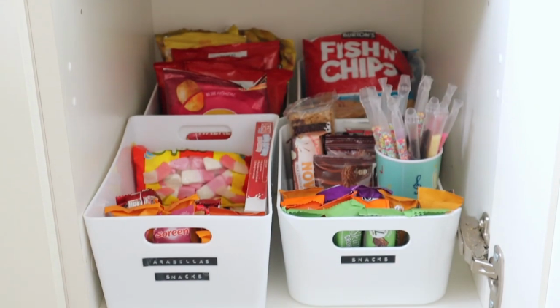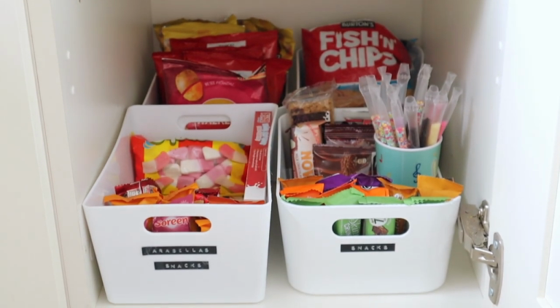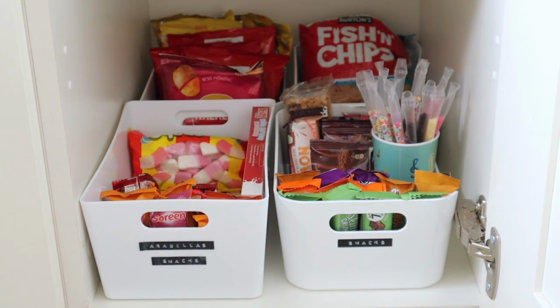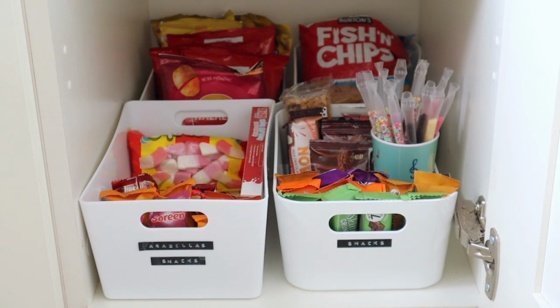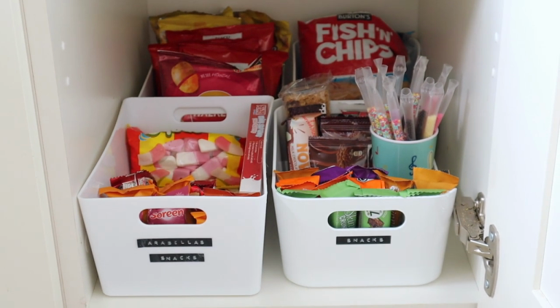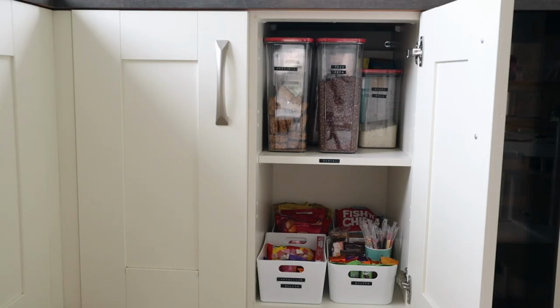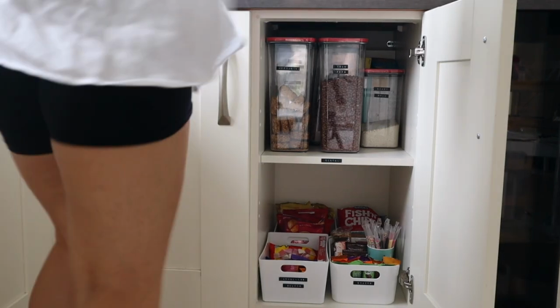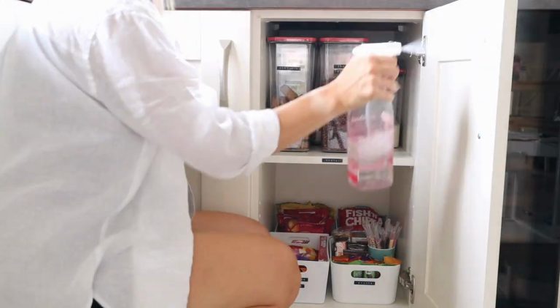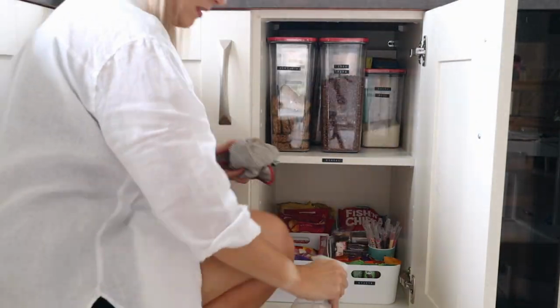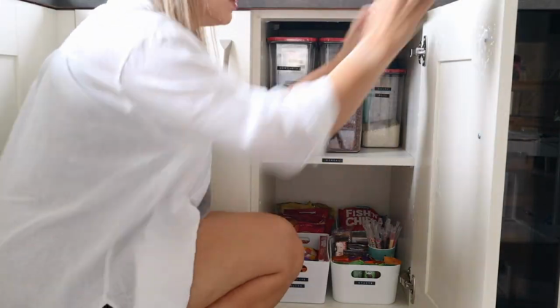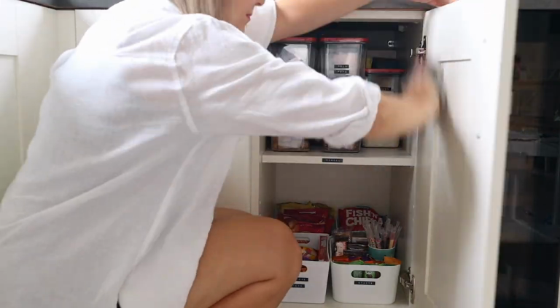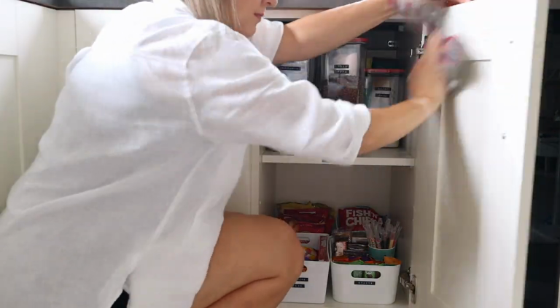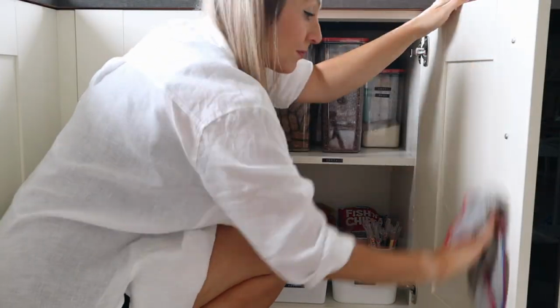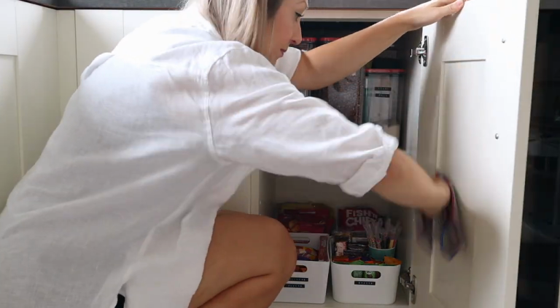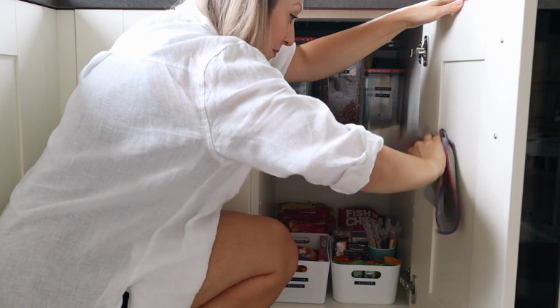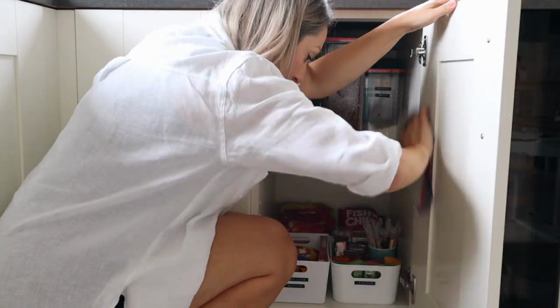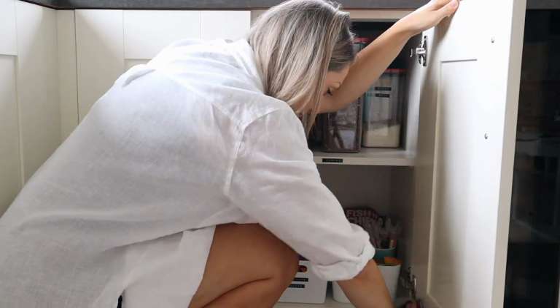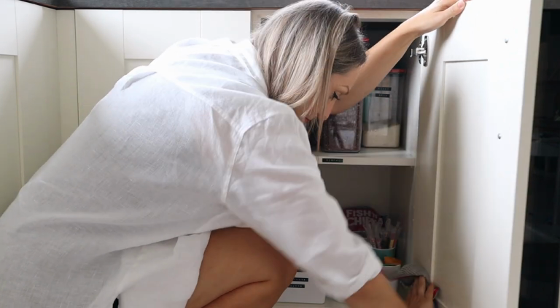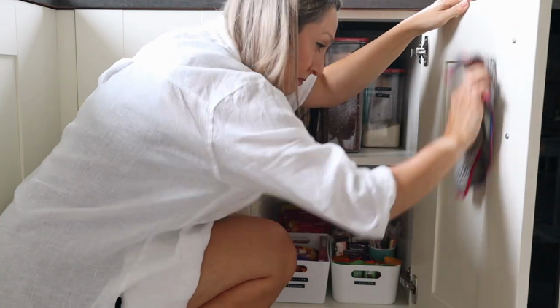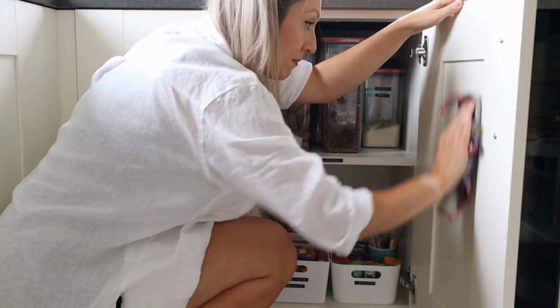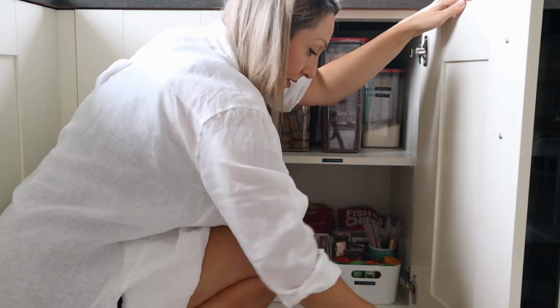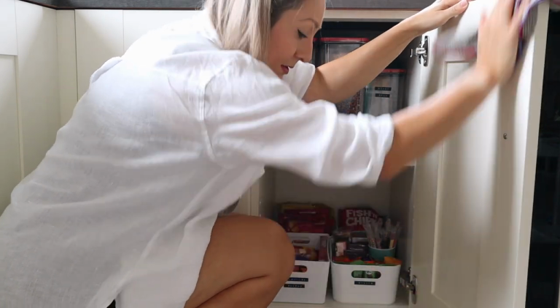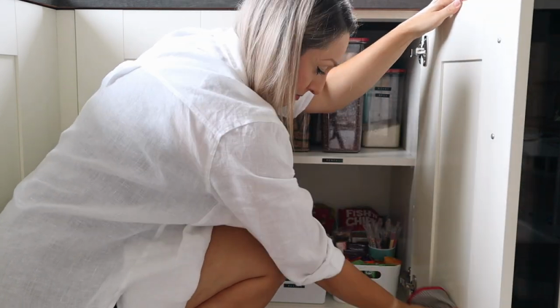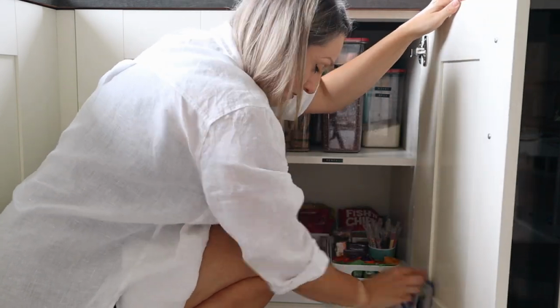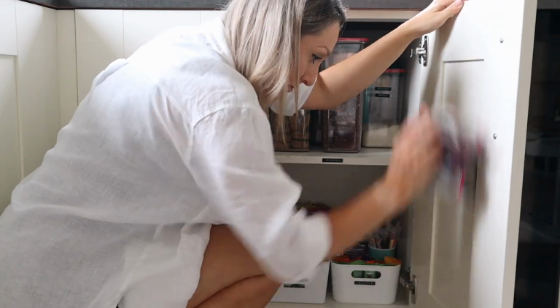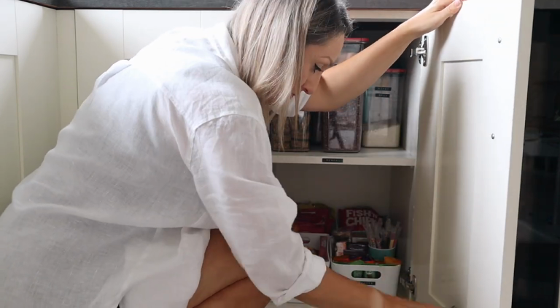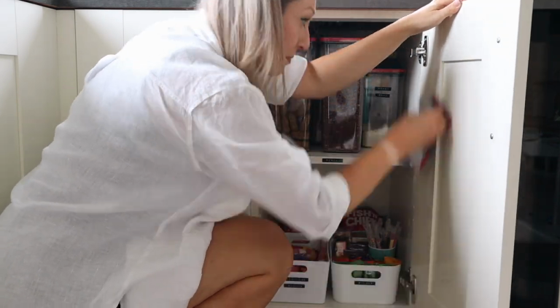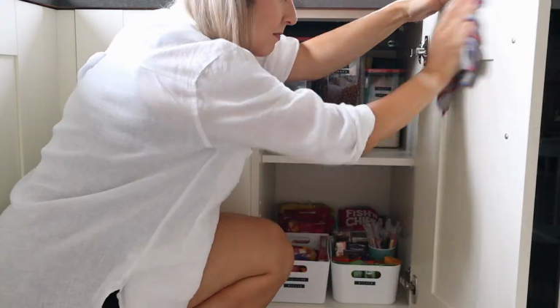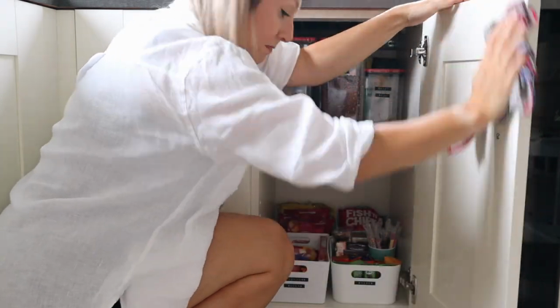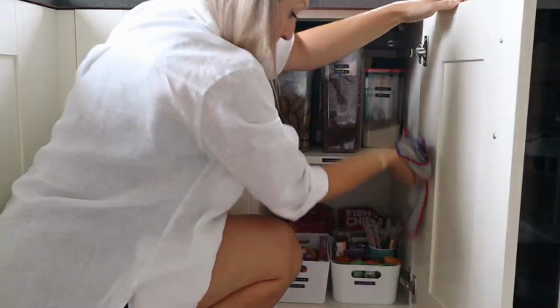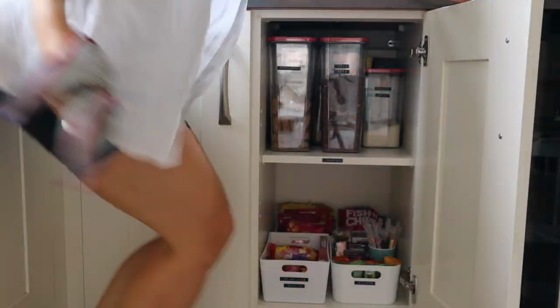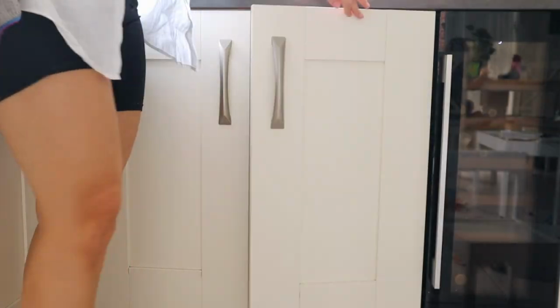Whilst I'm sorting out and cleaning the cupboards, I'm also cleaning the inside of the cupboard doors as it's actually surprising how dirty and dusty they get.